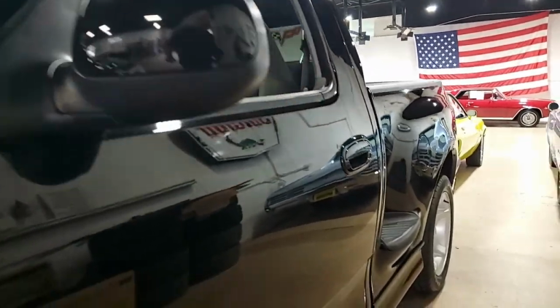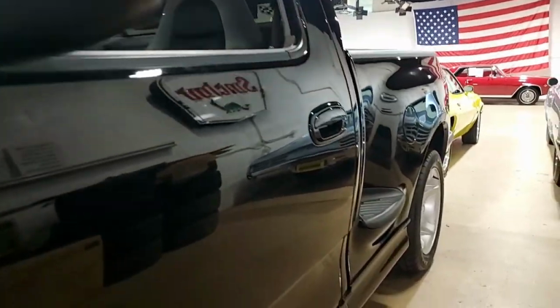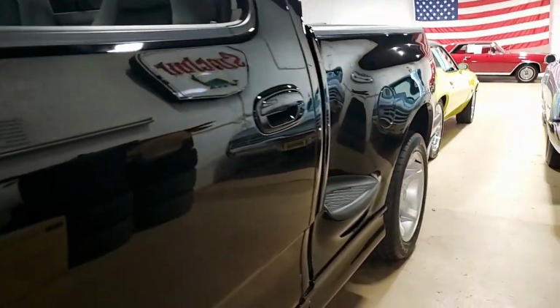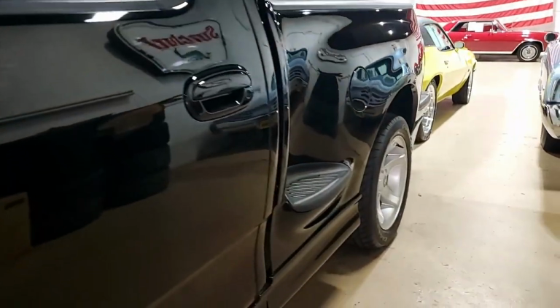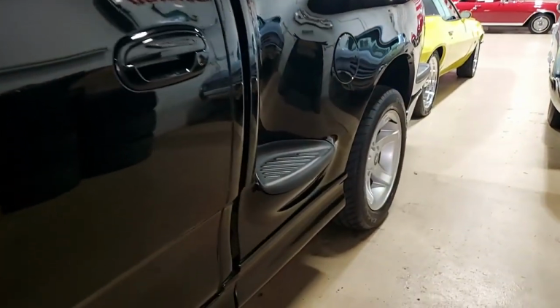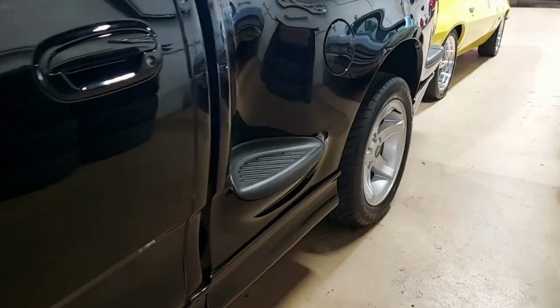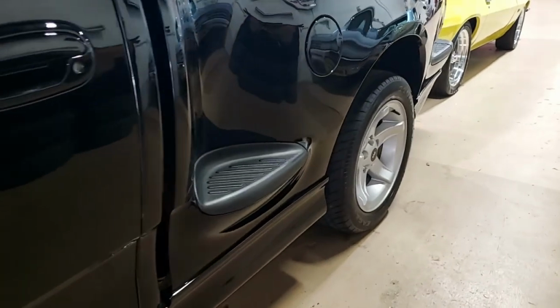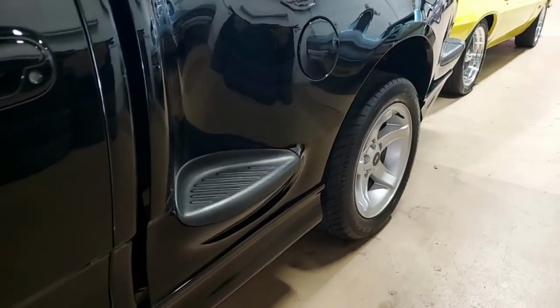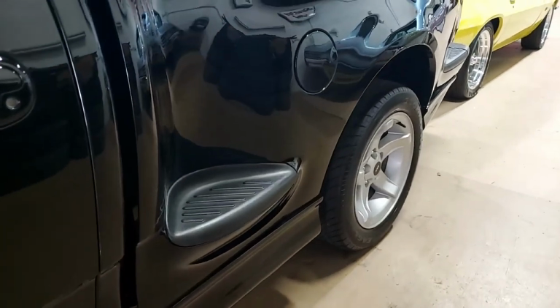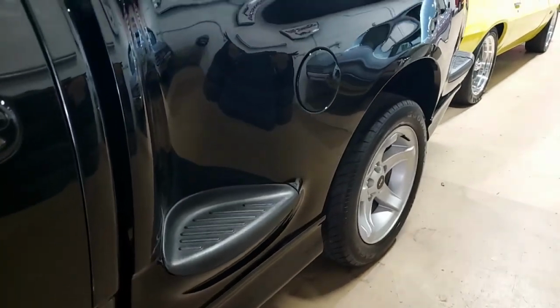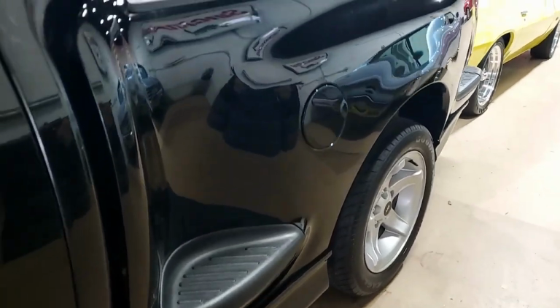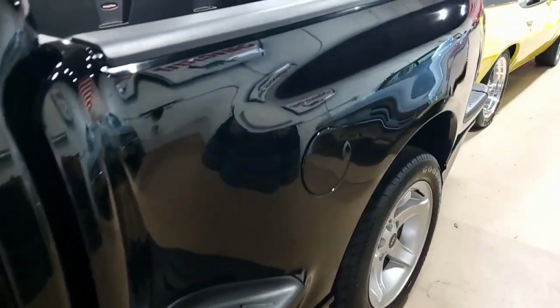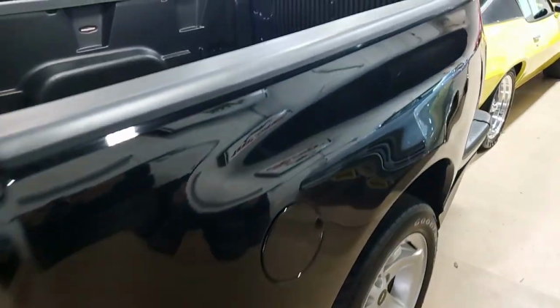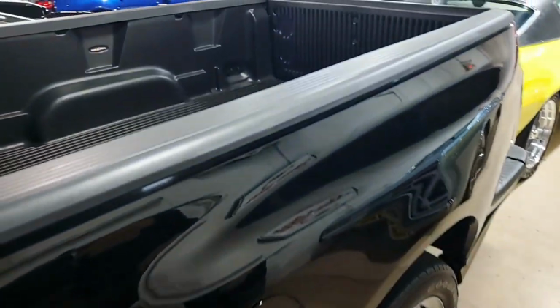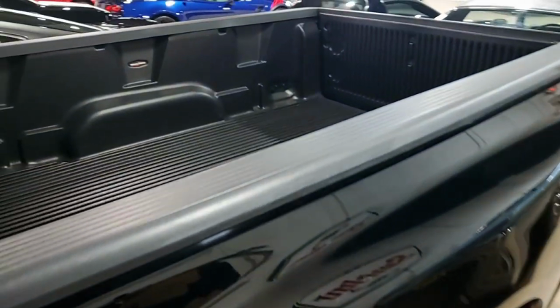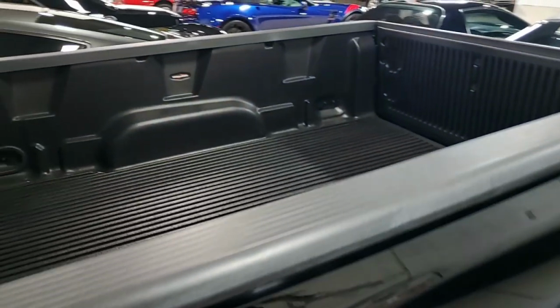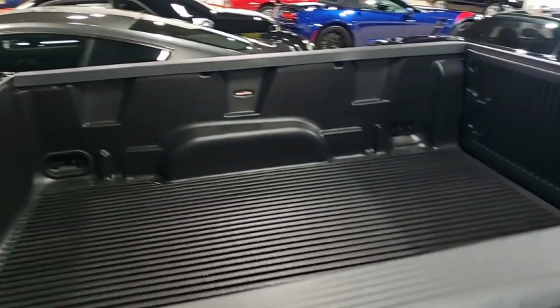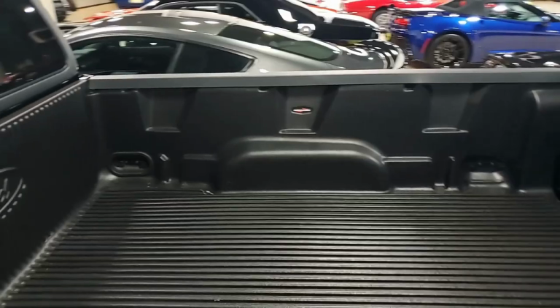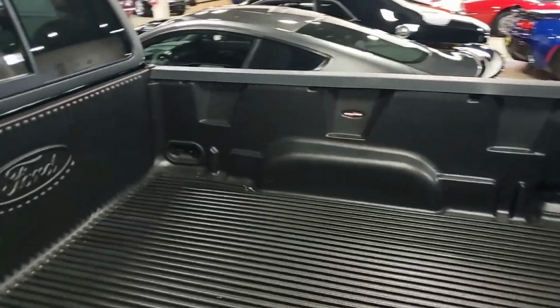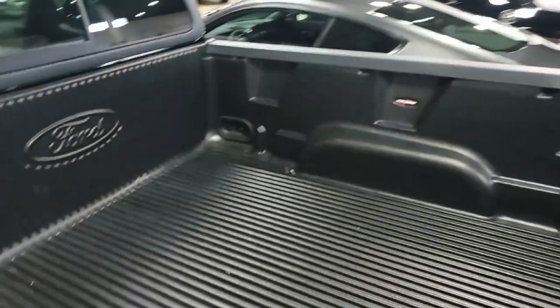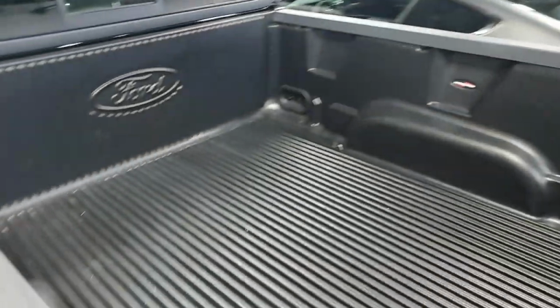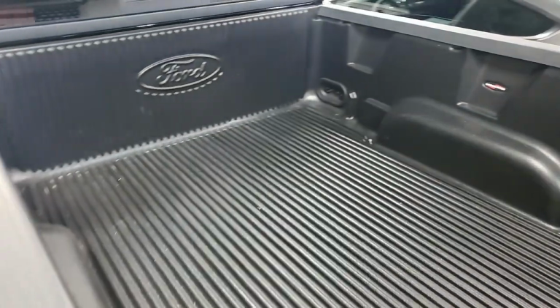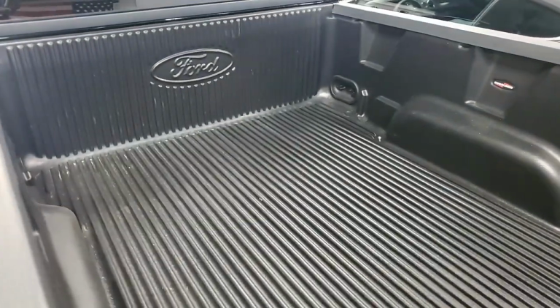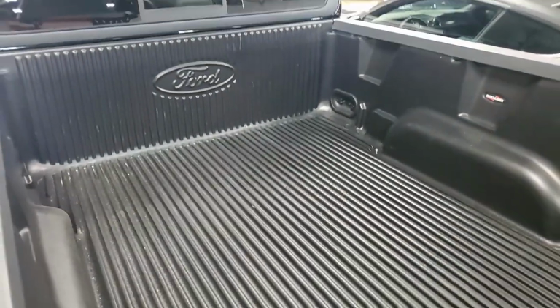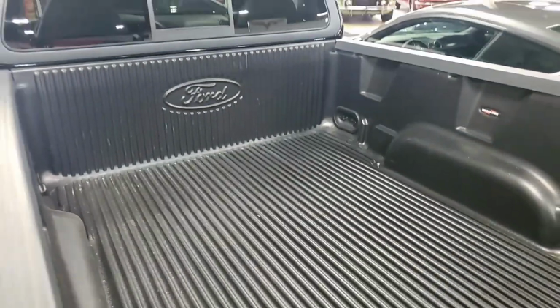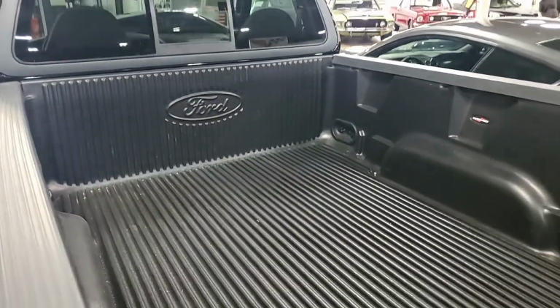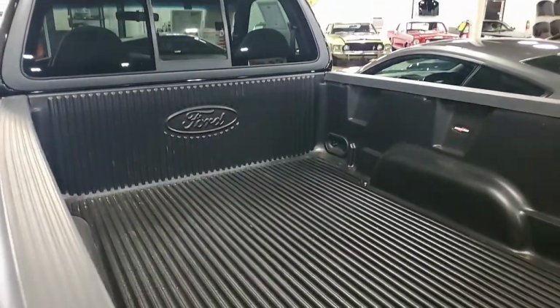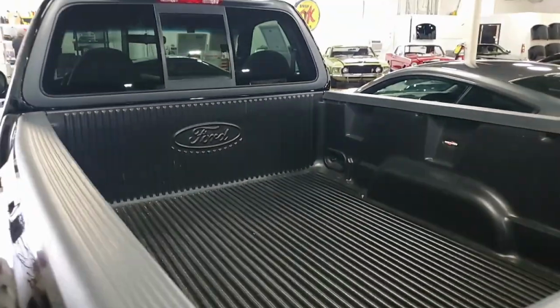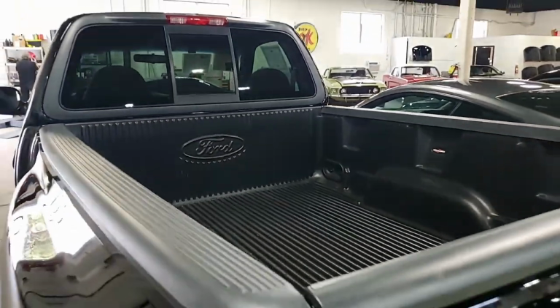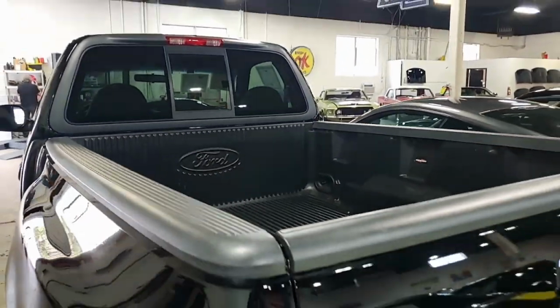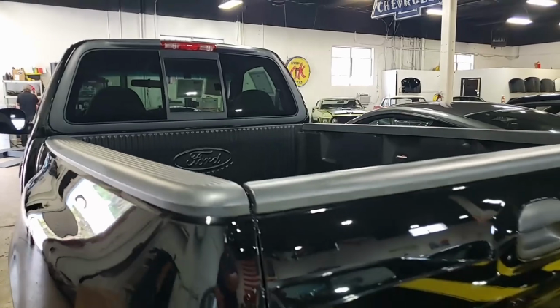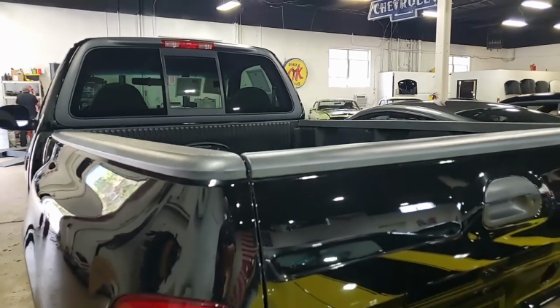Outside, the black paint has a great shine and it has a straight body as well. Inside, the cloth and leather seats are in great condition with a nice dash and door panels as well. The underneath side of this truck is very solid and very clean.